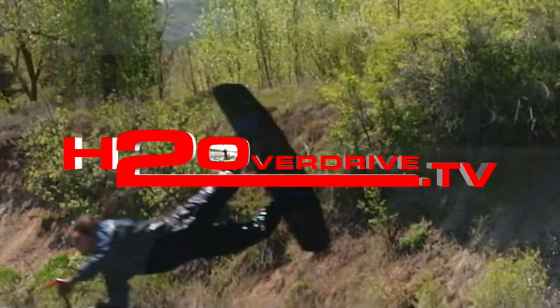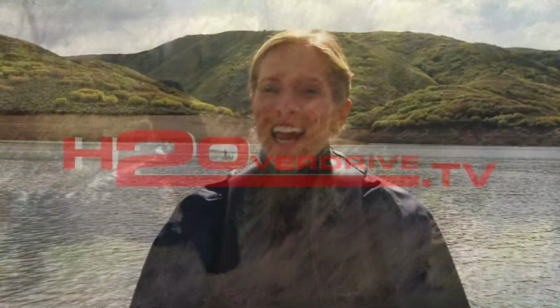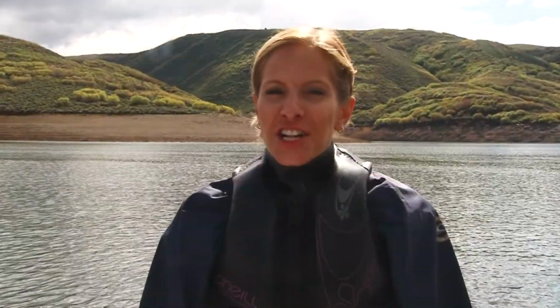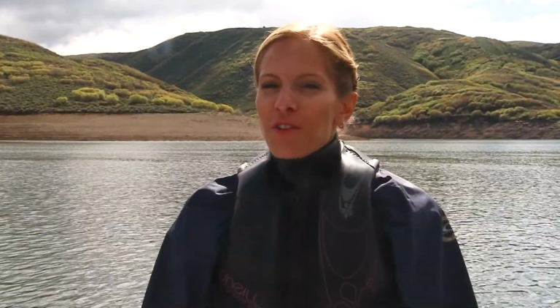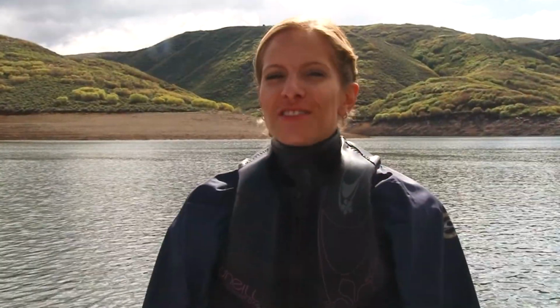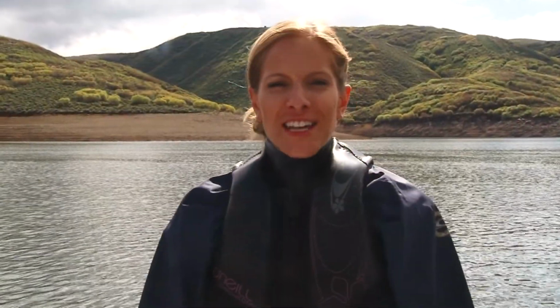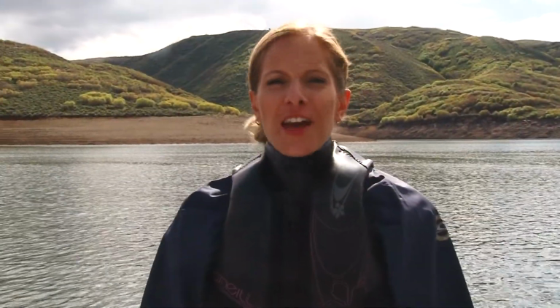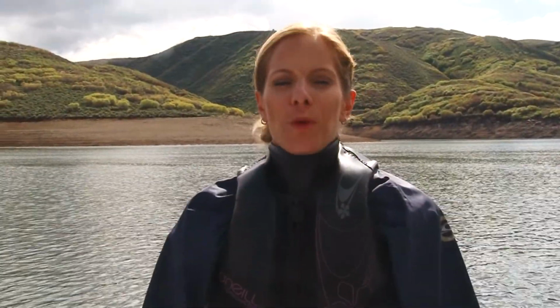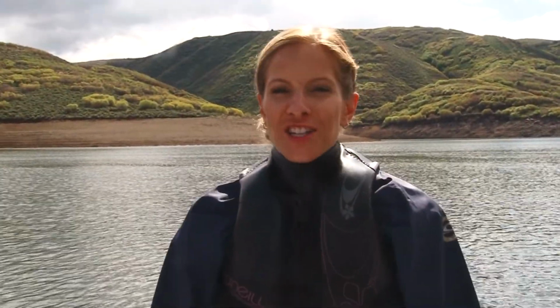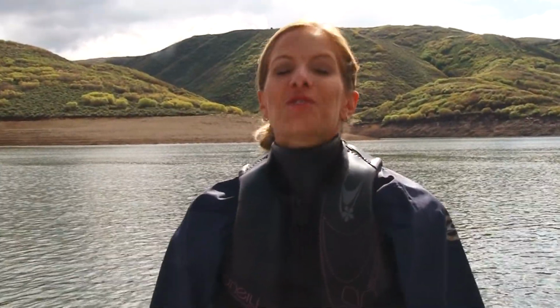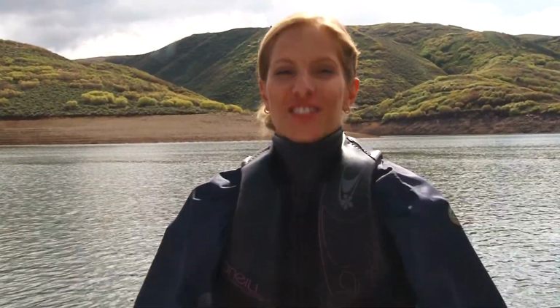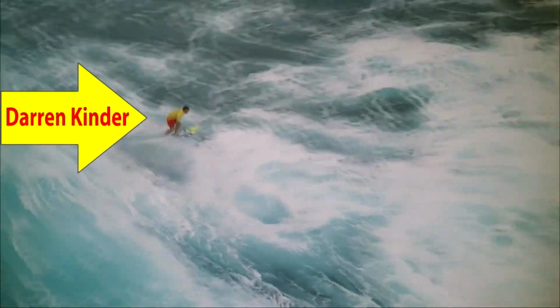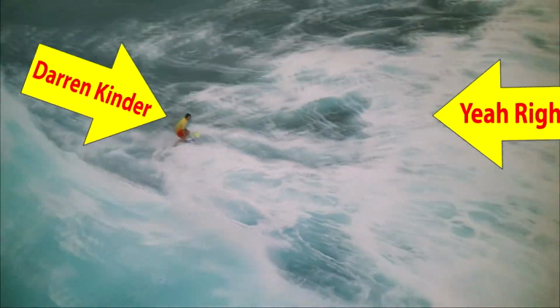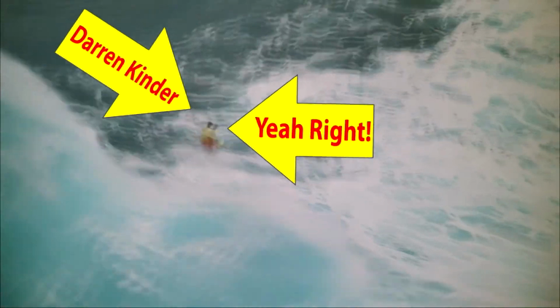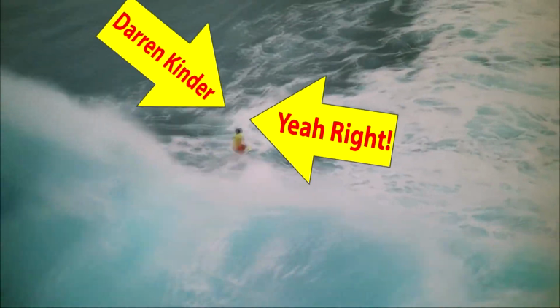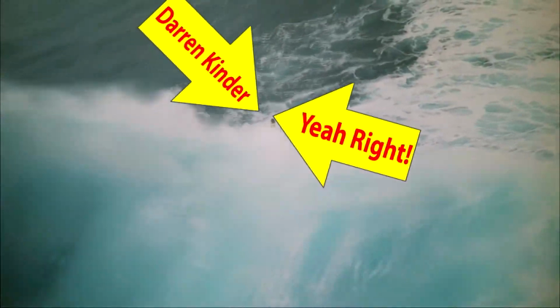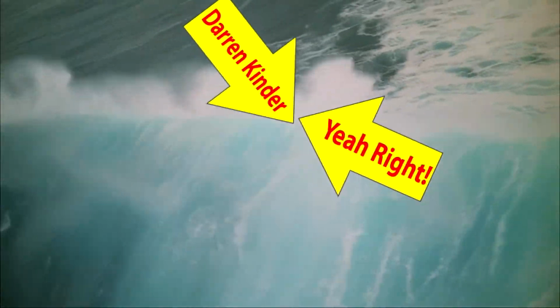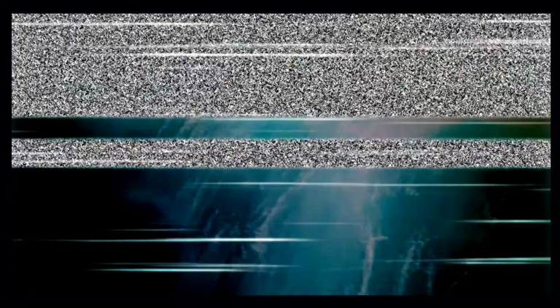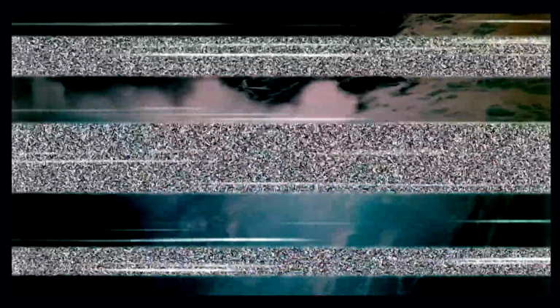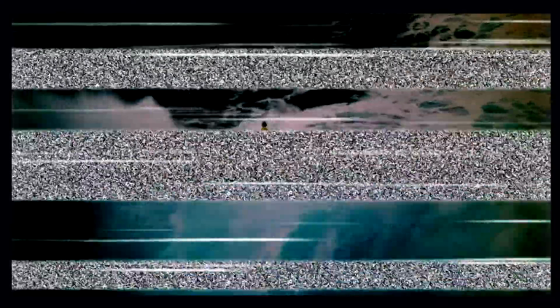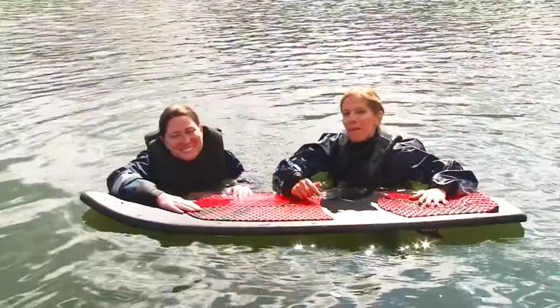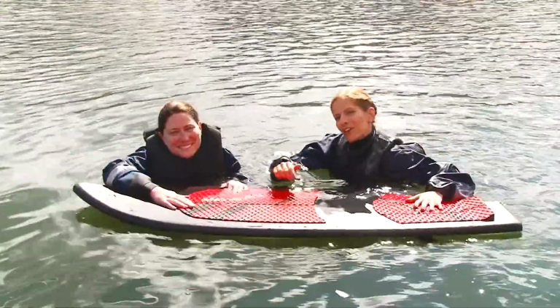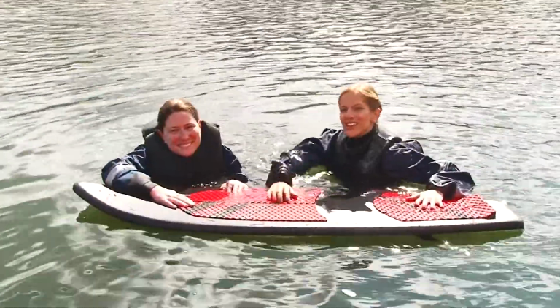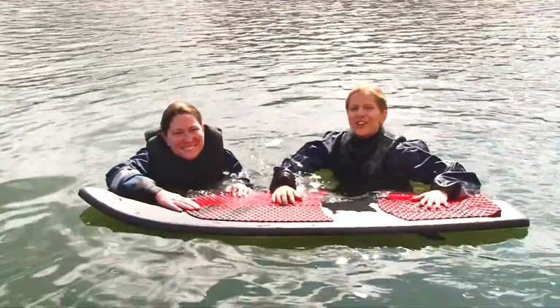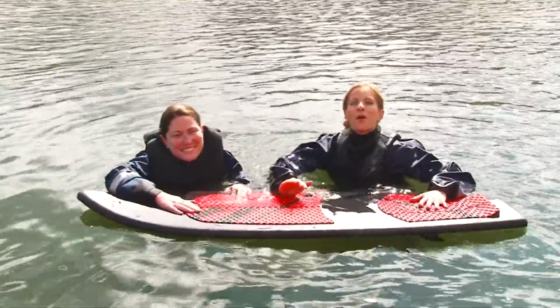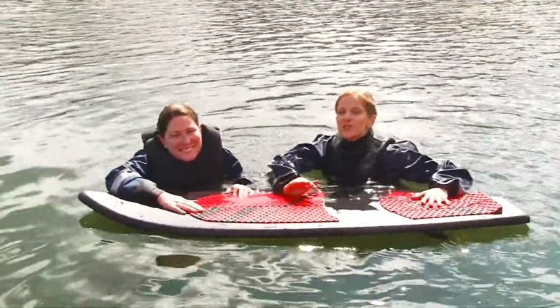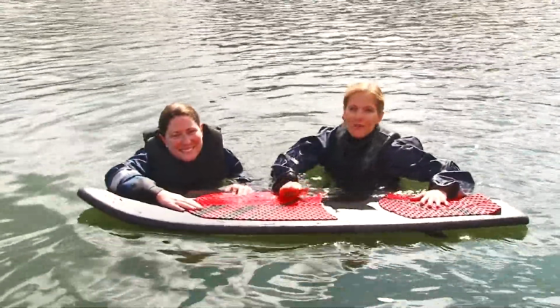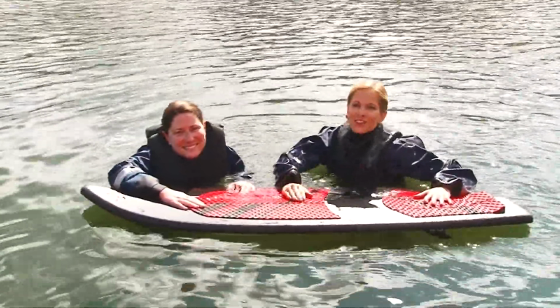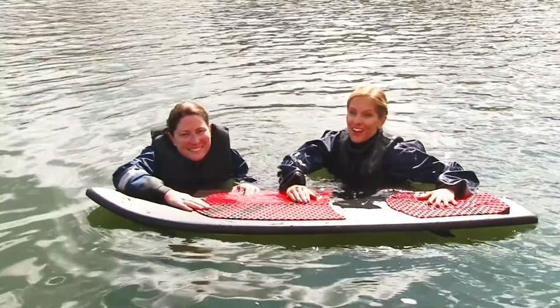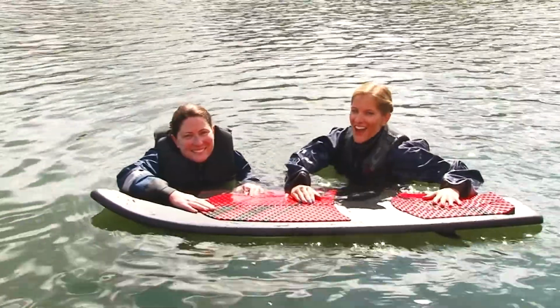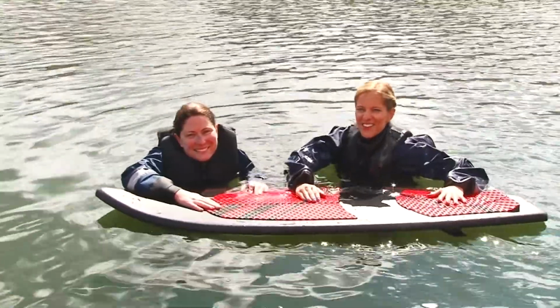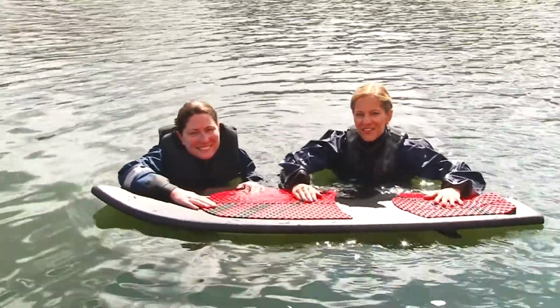Today on h2overdrive.tv we are going to show you surfing — not that kind of surfing, but me and Christy are going to show you a more extreme way of surfing at 7,000 feet.